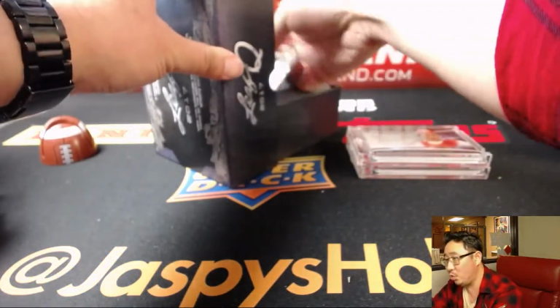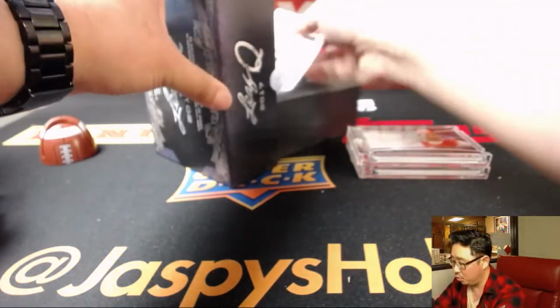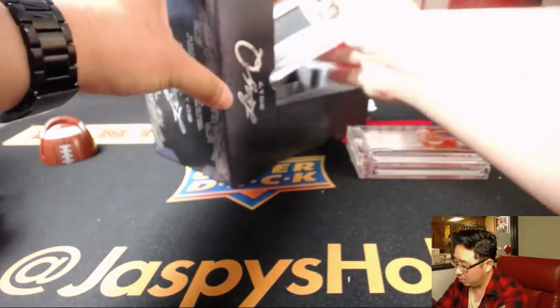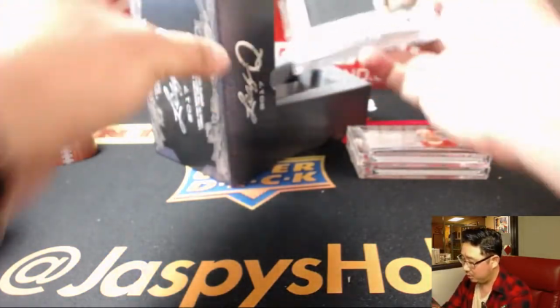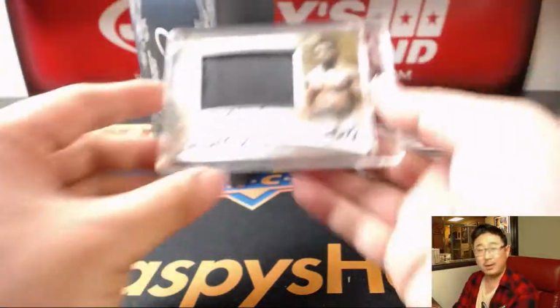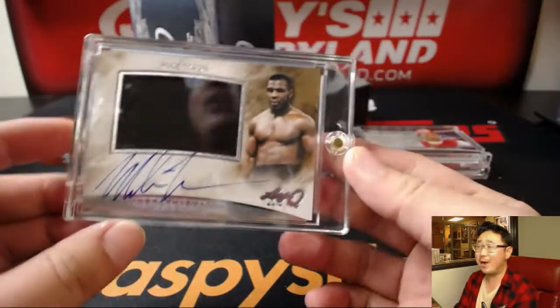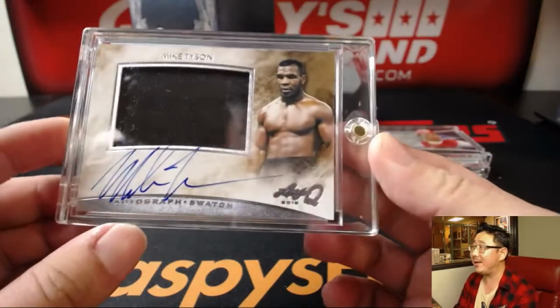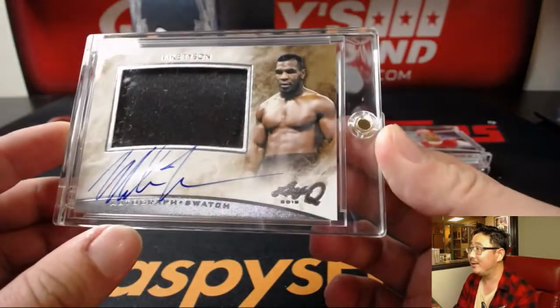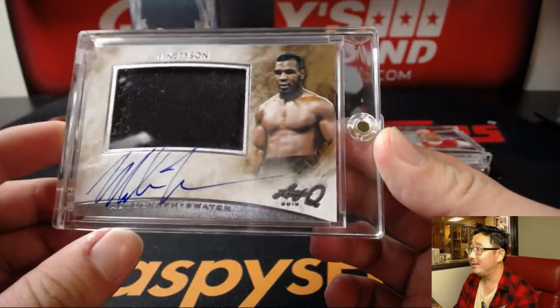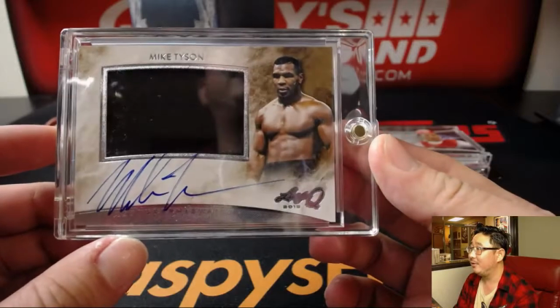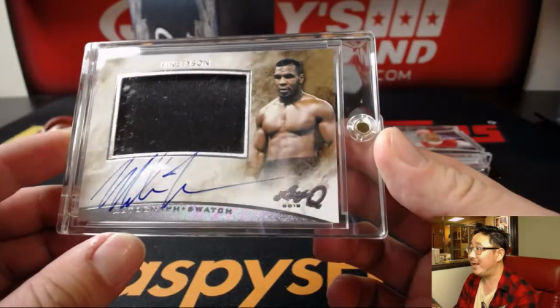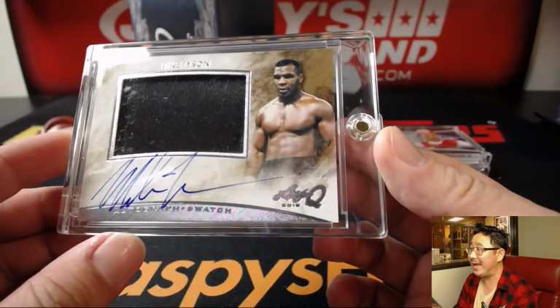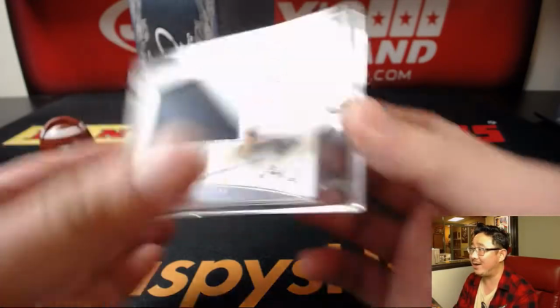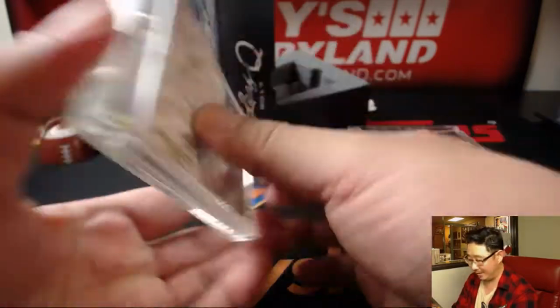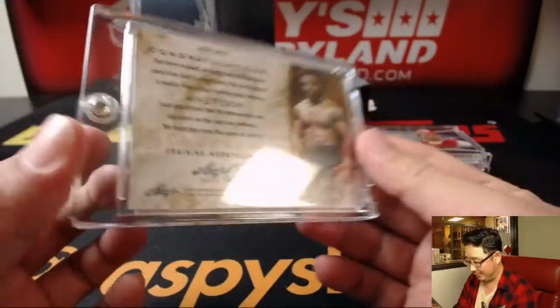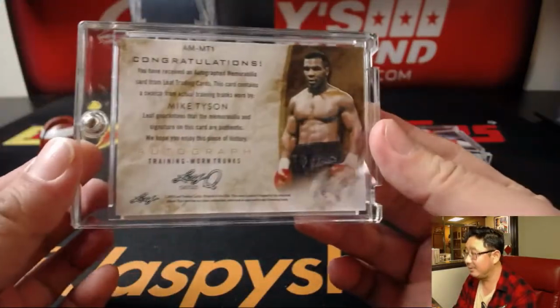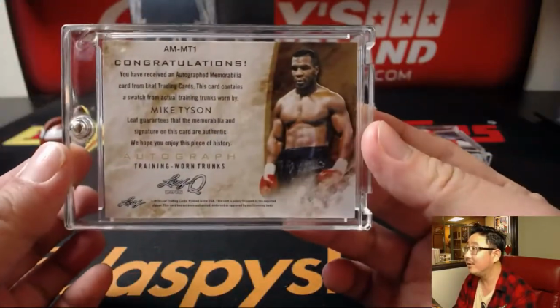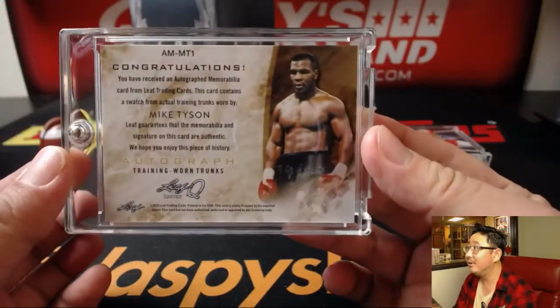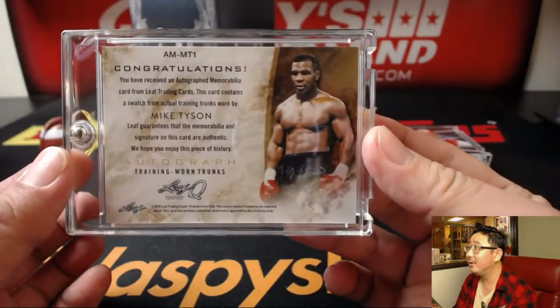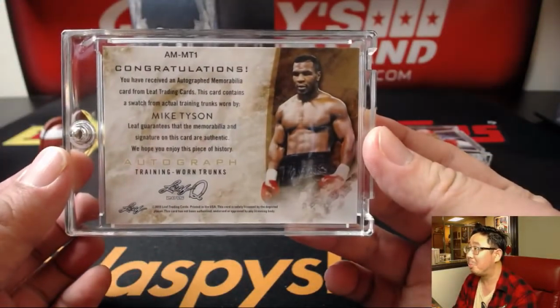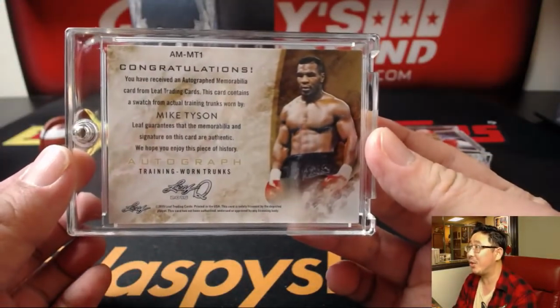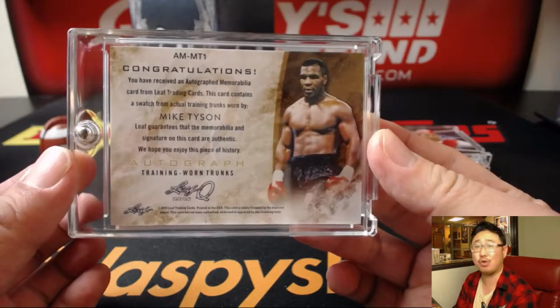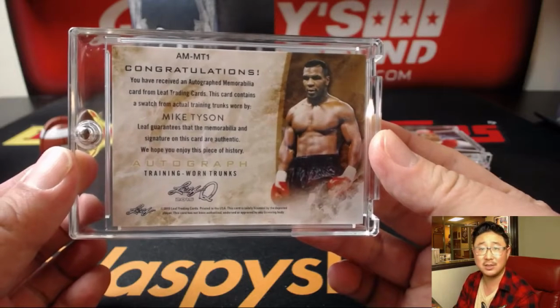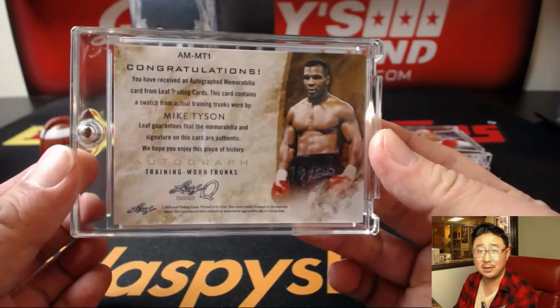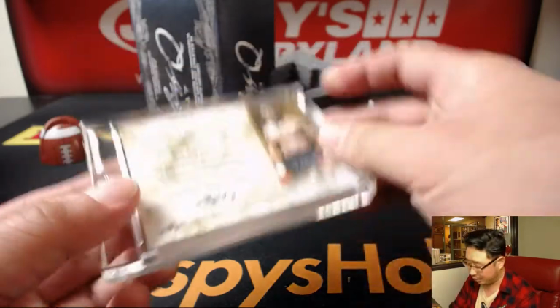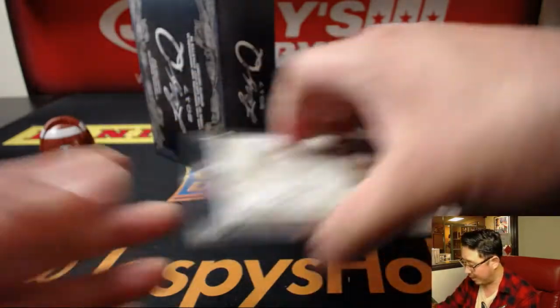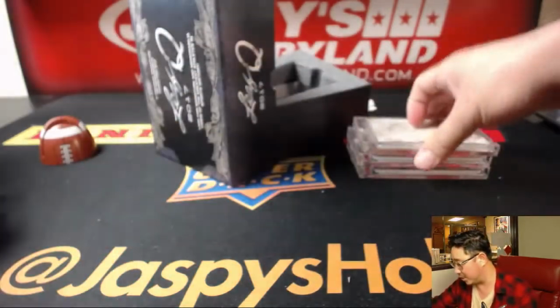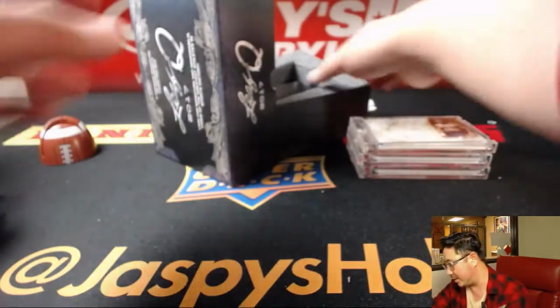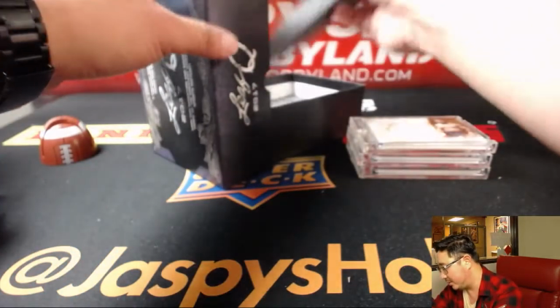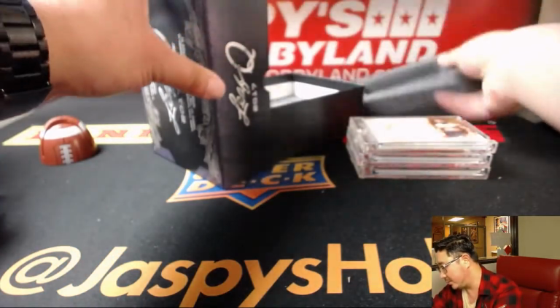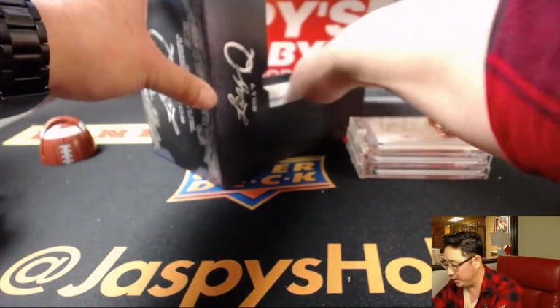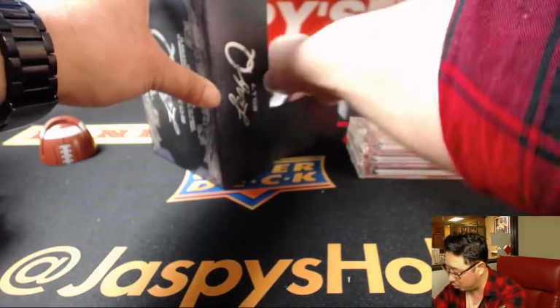Iron Mike. Relic and autograph. Training trunks — actual training trunks right there. This is cool too.